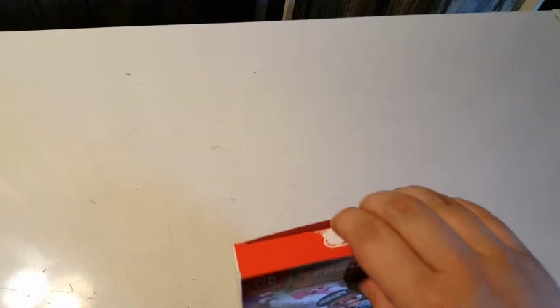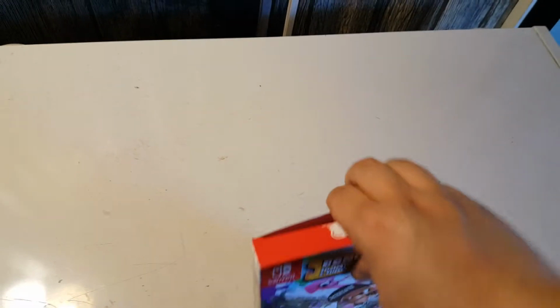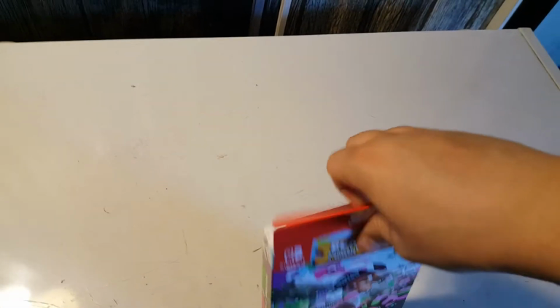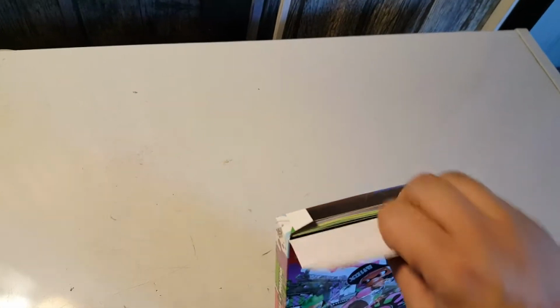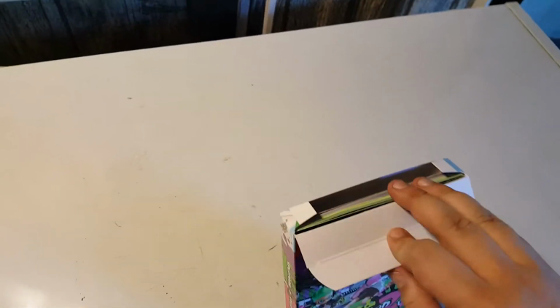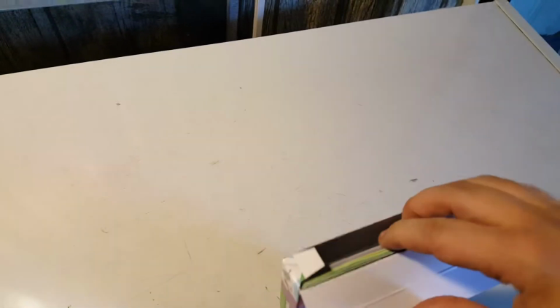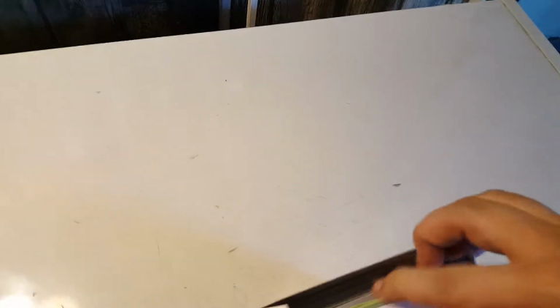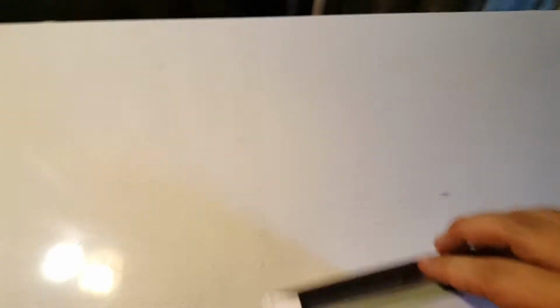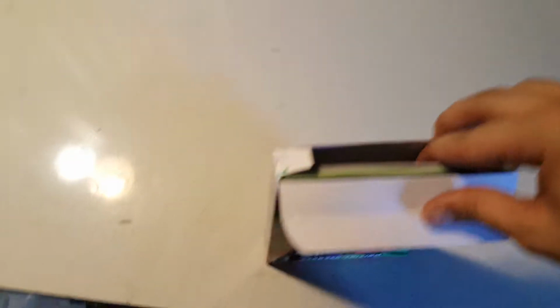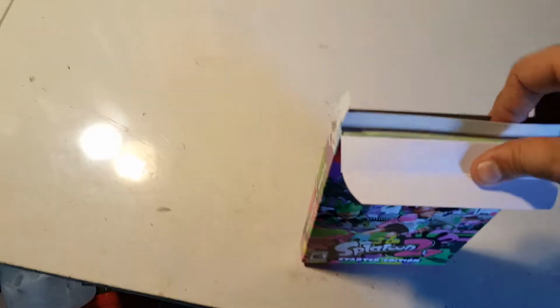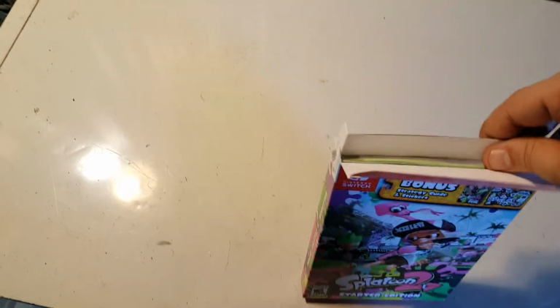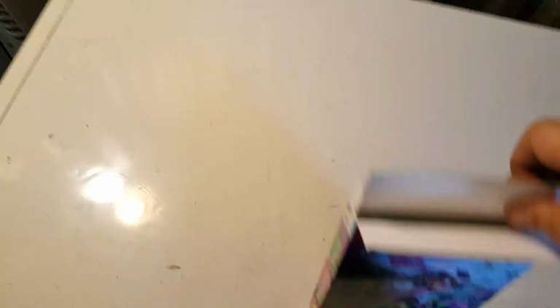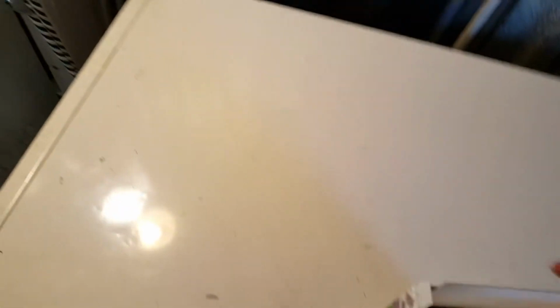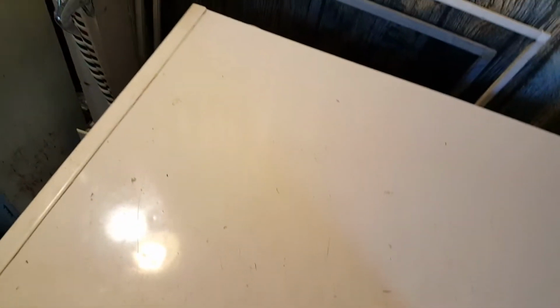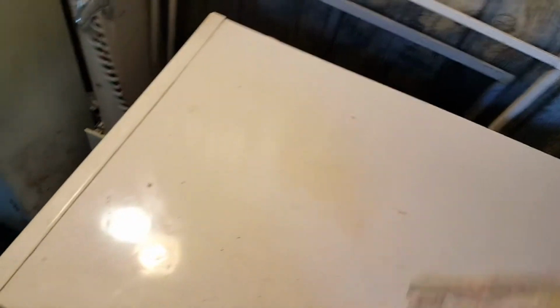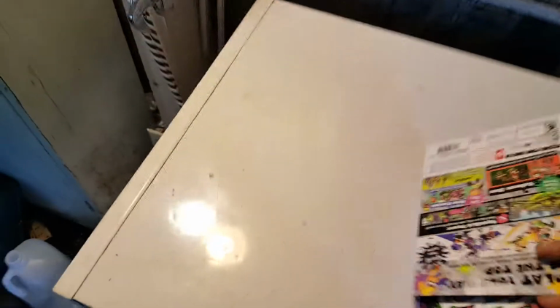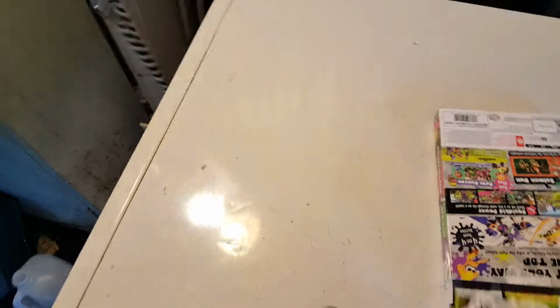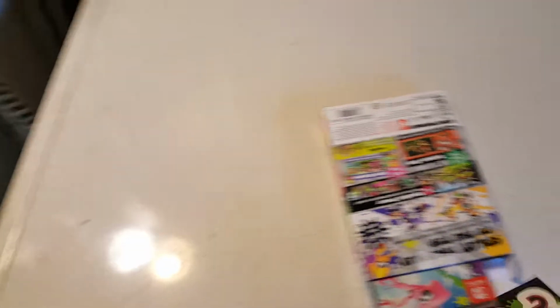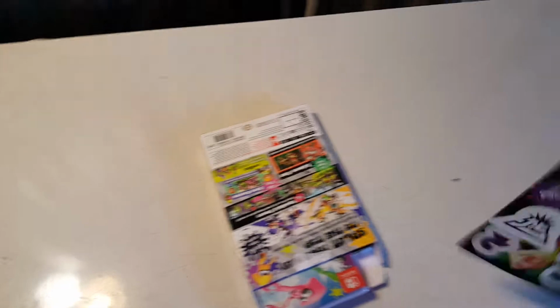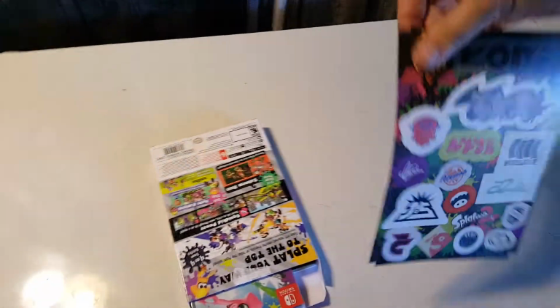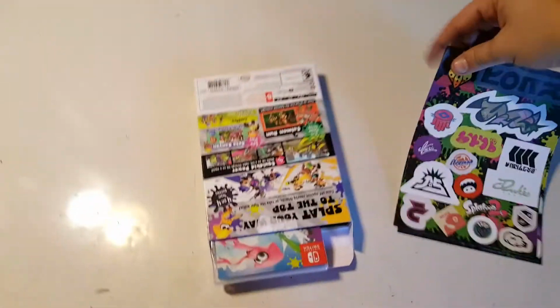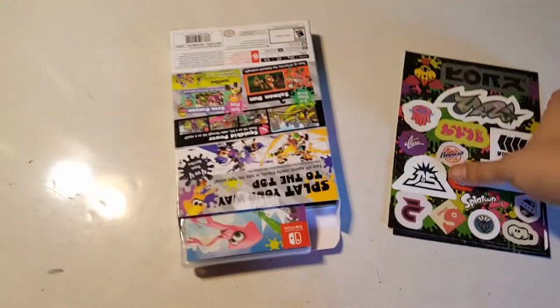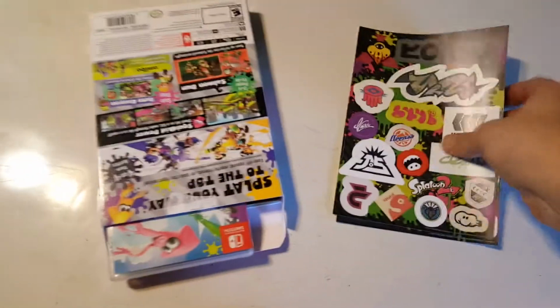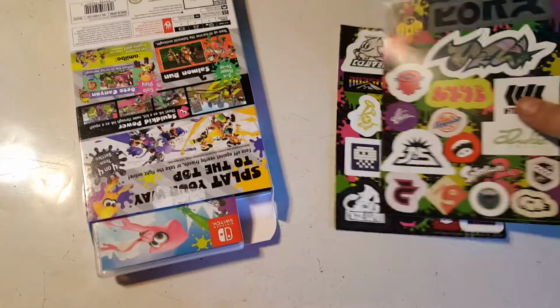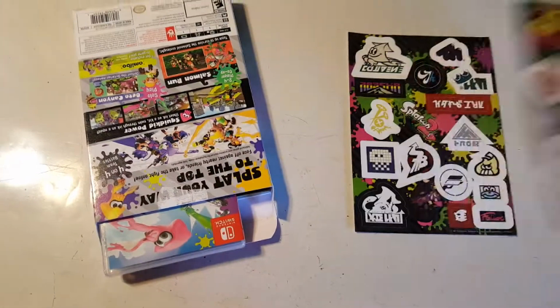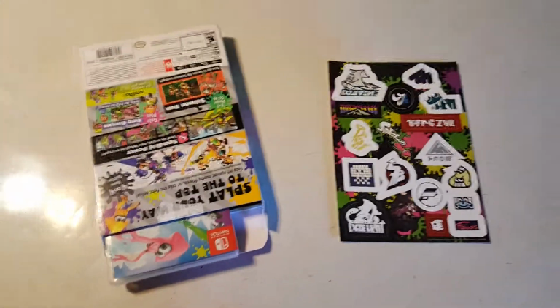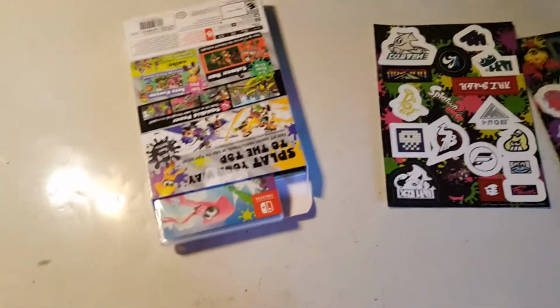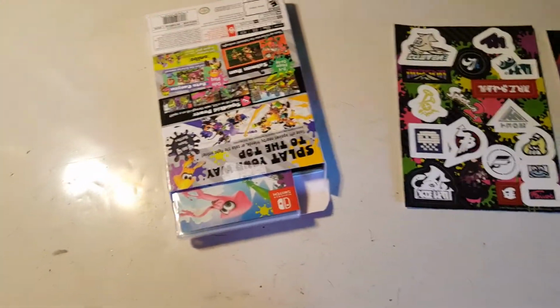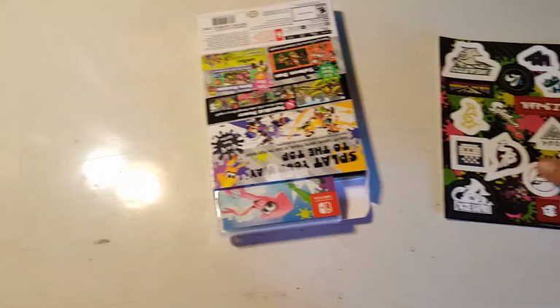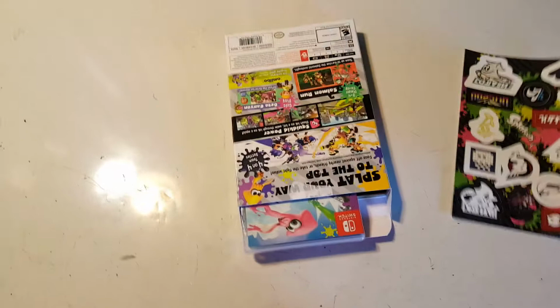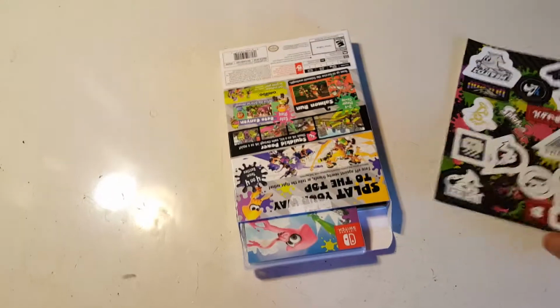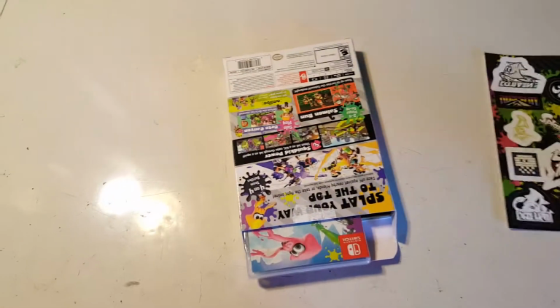Yes, it has already been opened, but just briefly, just to kind of check it out — my girlfriend got excited and wanted to open it. So here's one of the sticker books. Oh, we got two of them. That's cool.